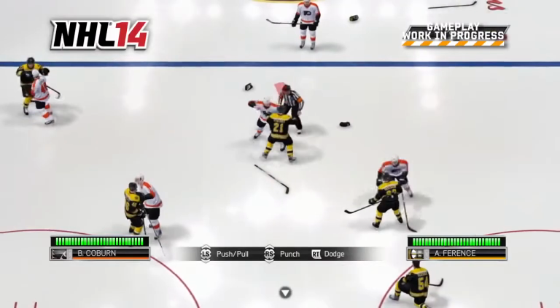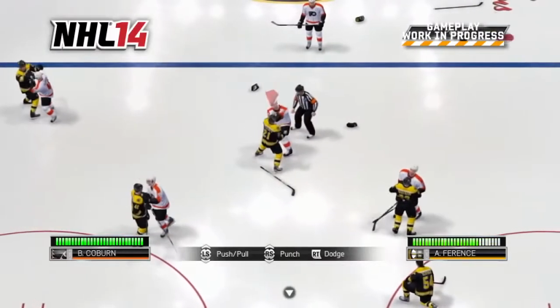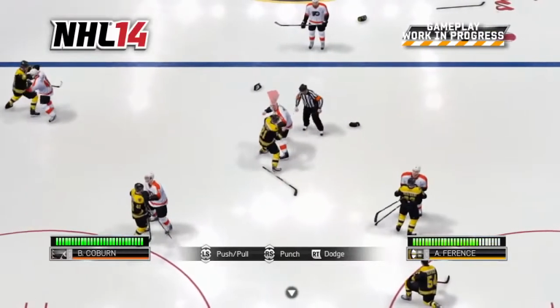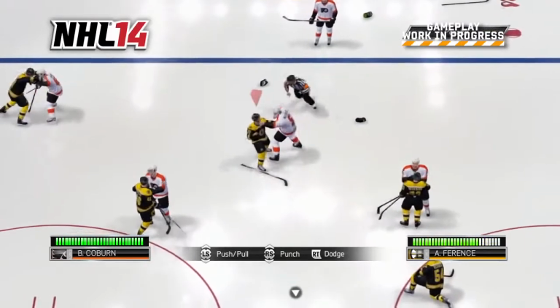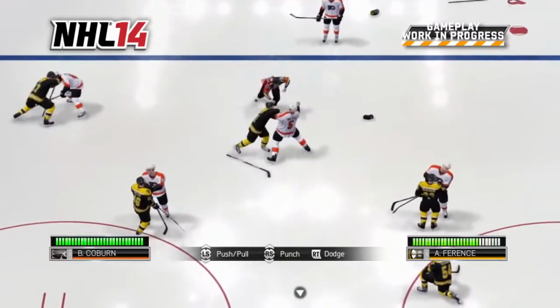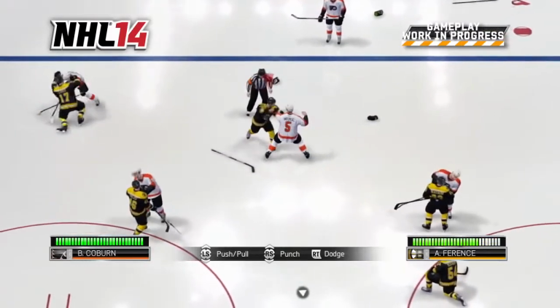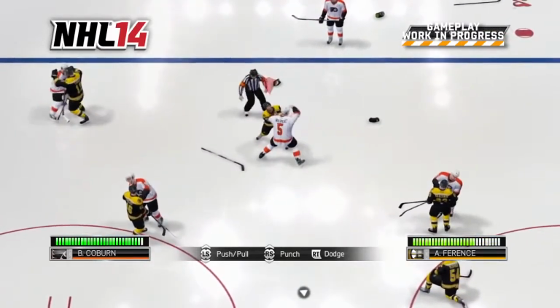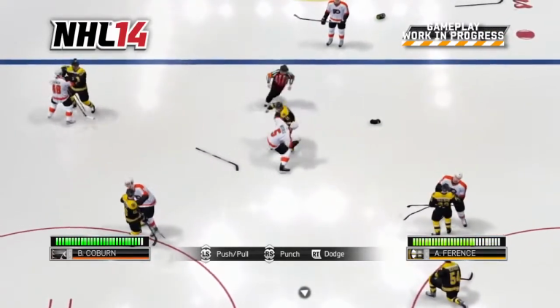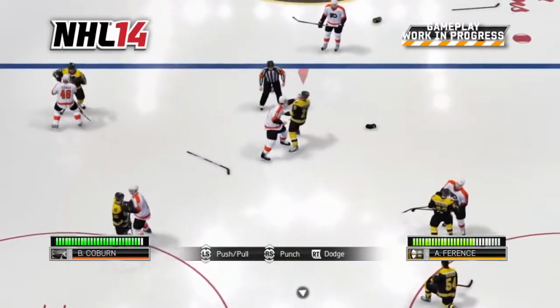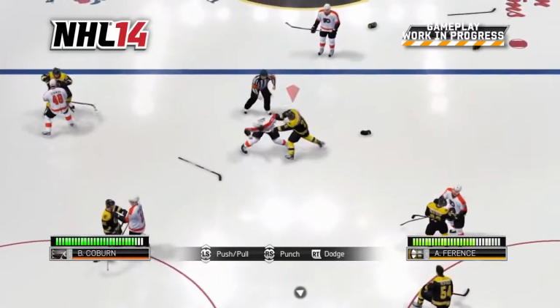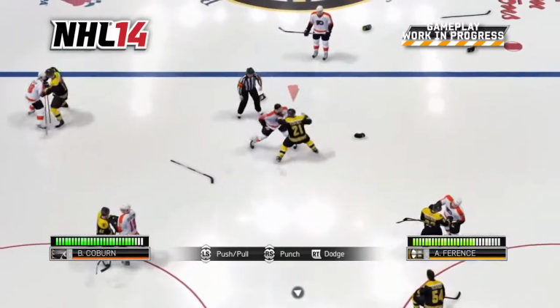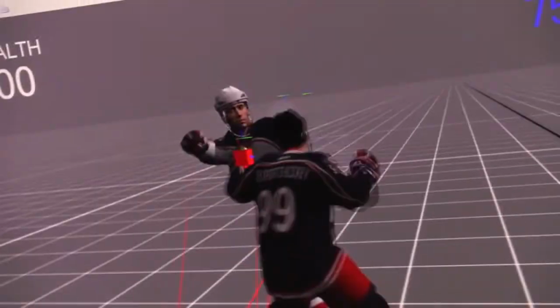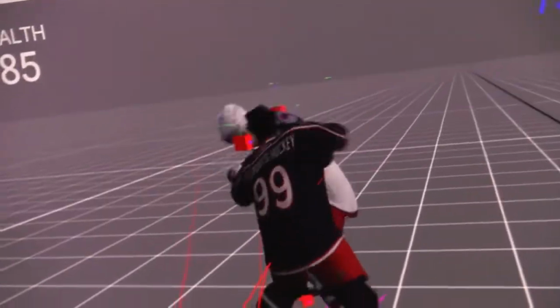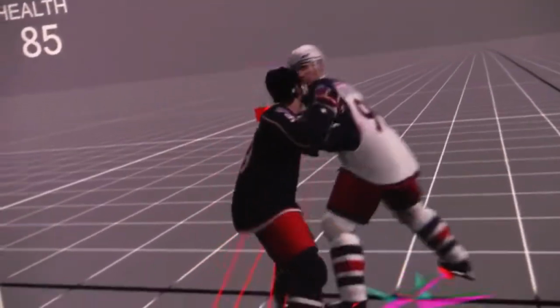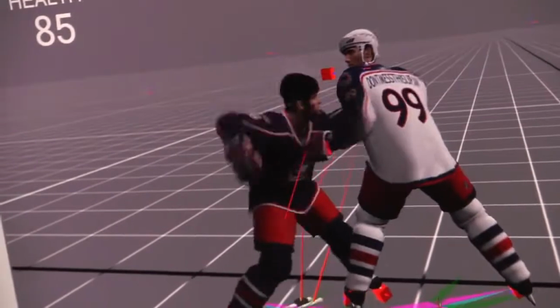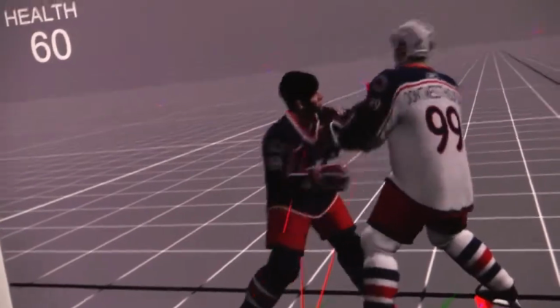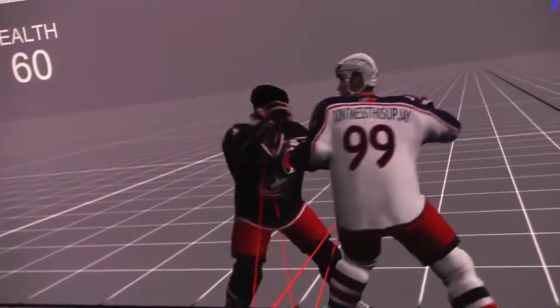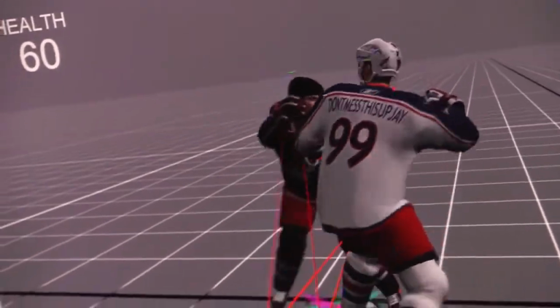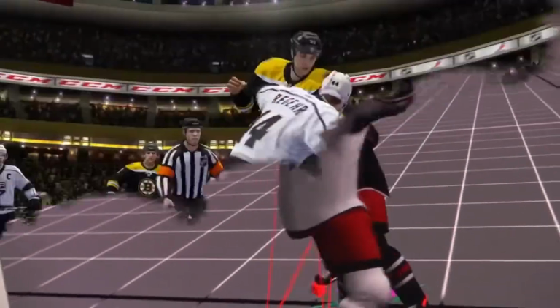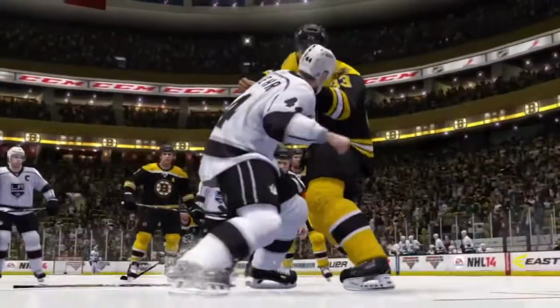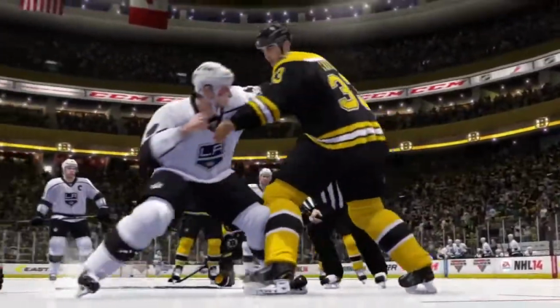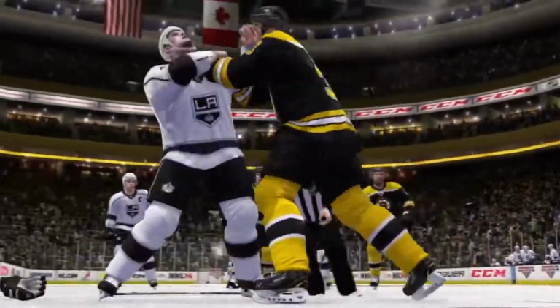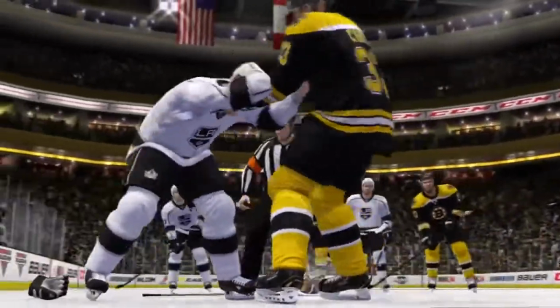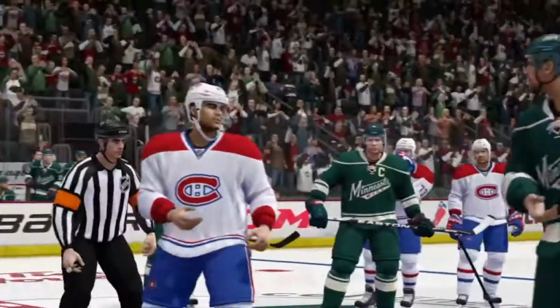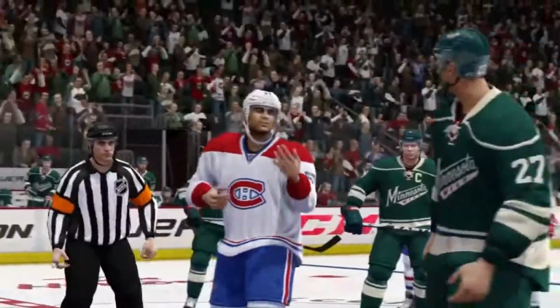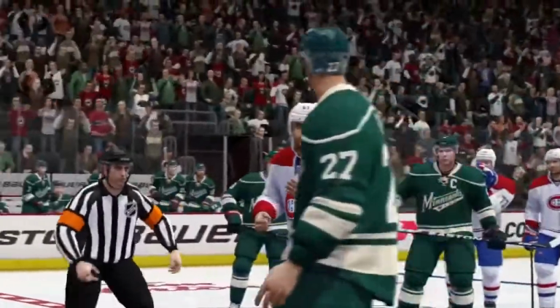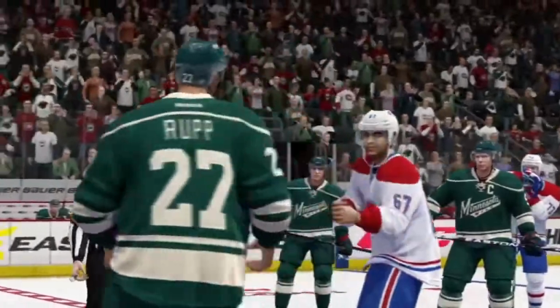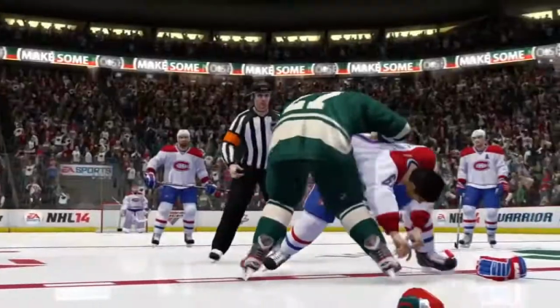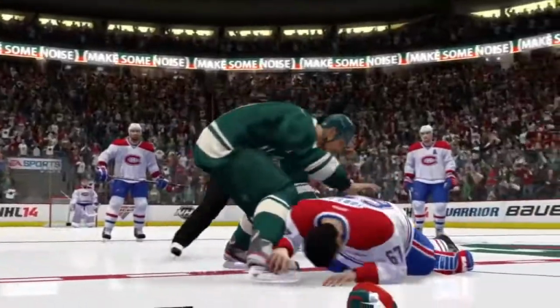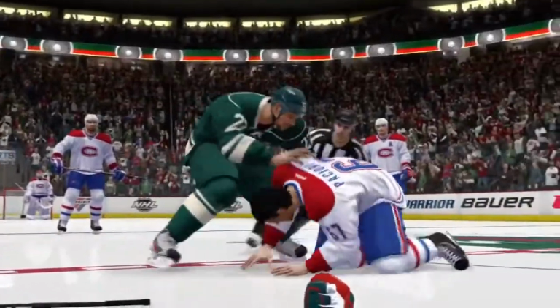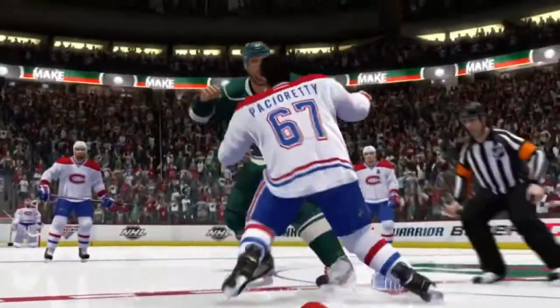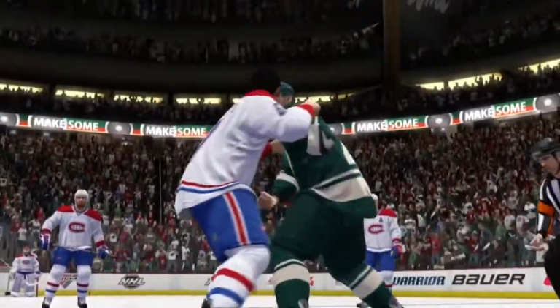As the fight starts, every player on the ice remains live and you'll see other players pair off. Physics-based punch targeting now allows players of different sizes to square off, jostle, and connect with punches. This ensures that your tough guys will fight like tough guys, and the not-so-tough guys…